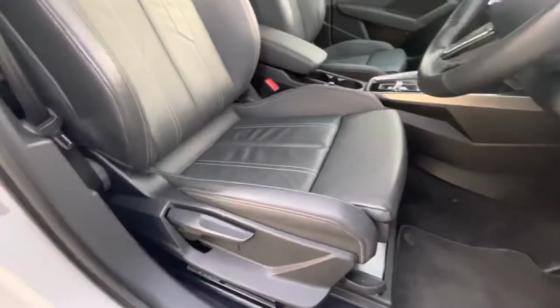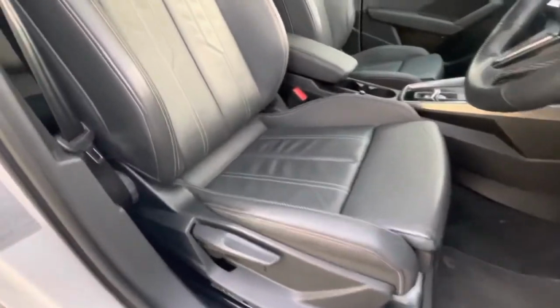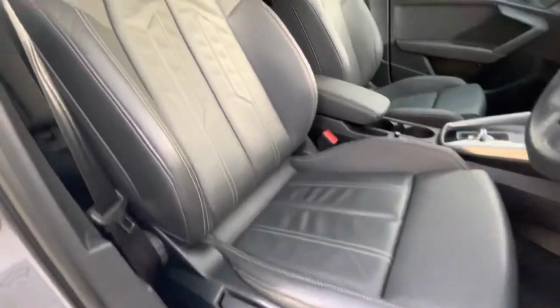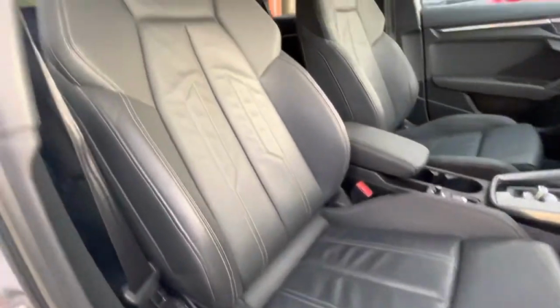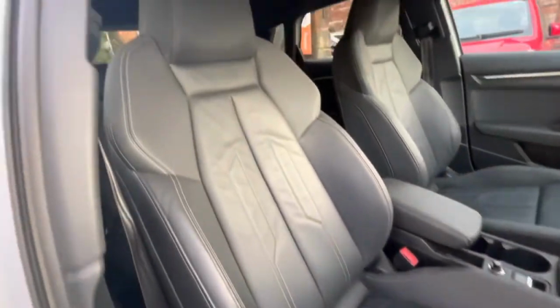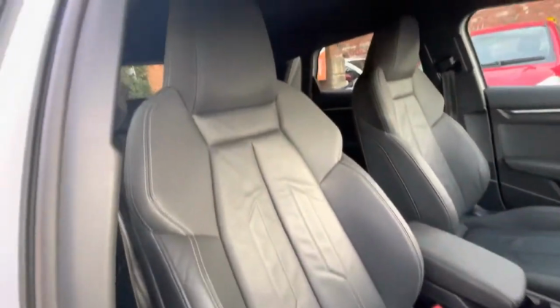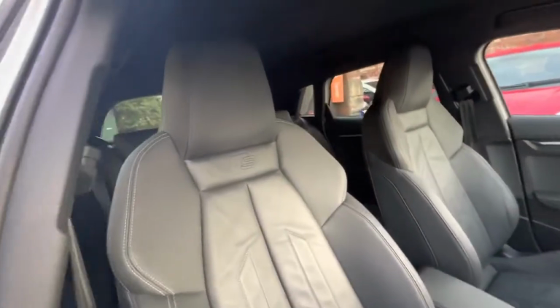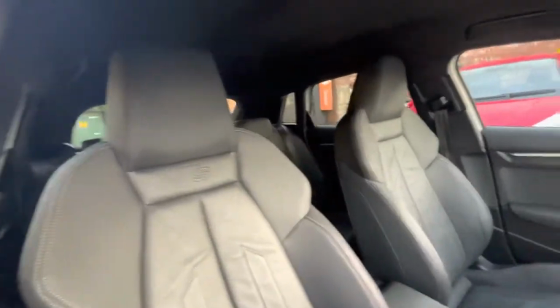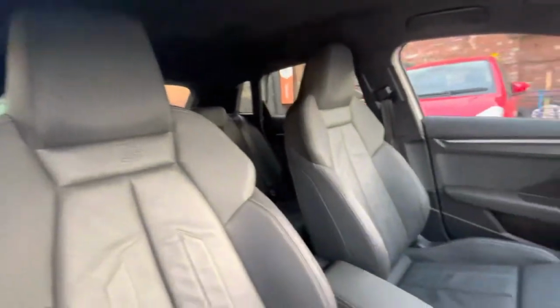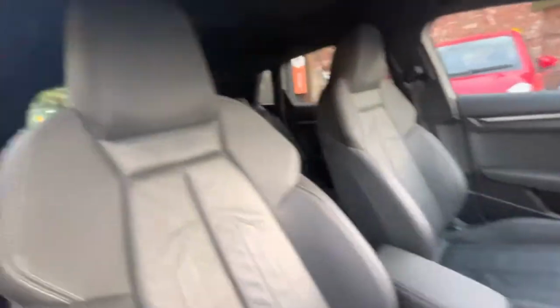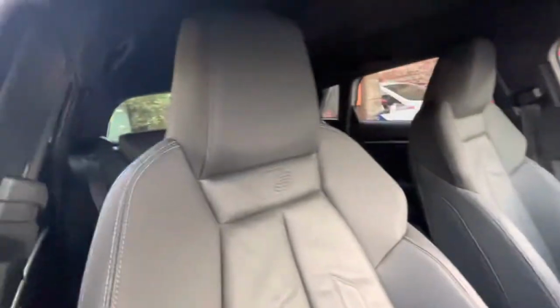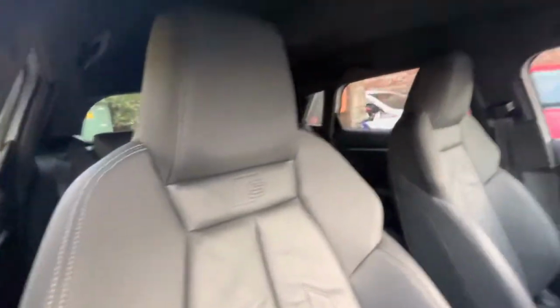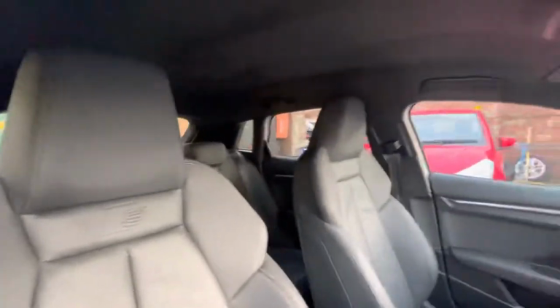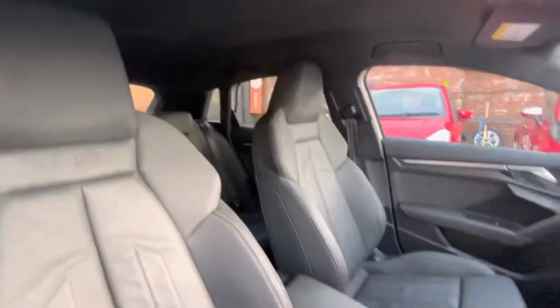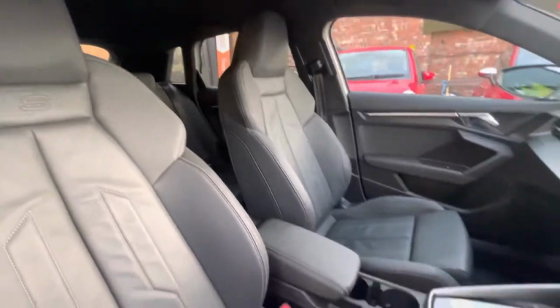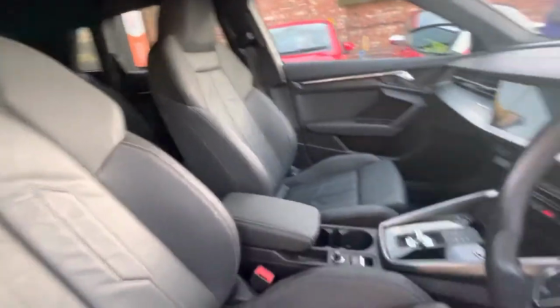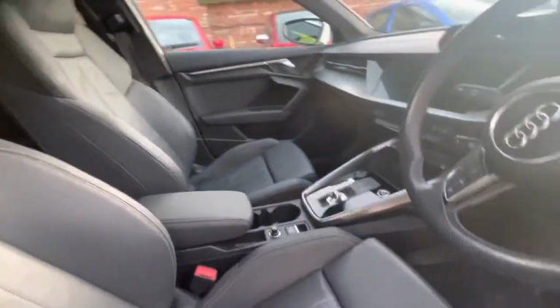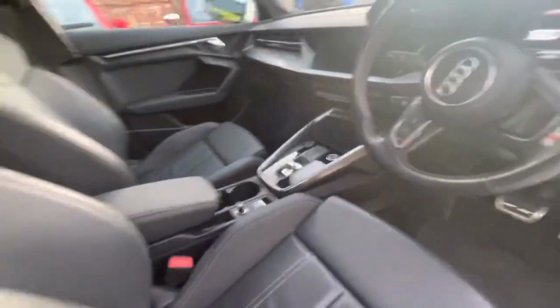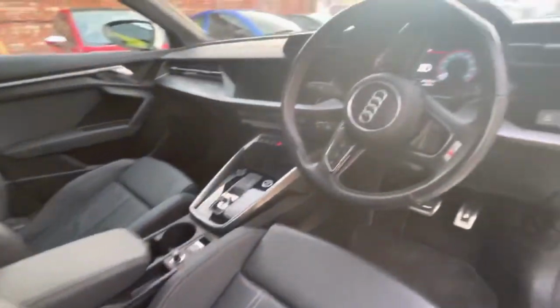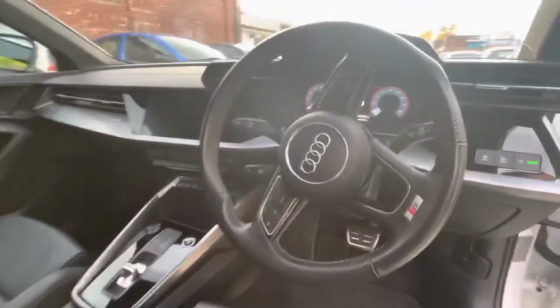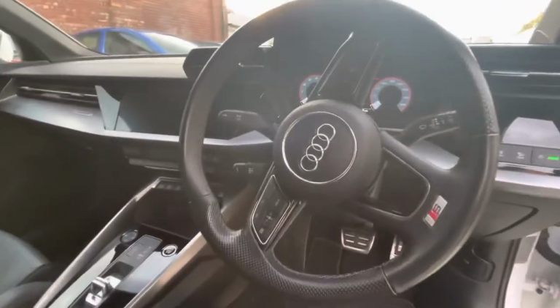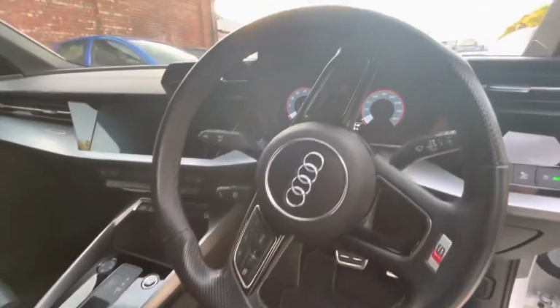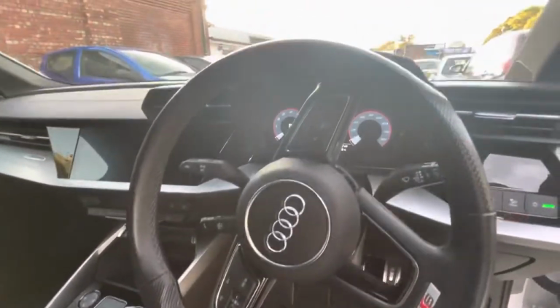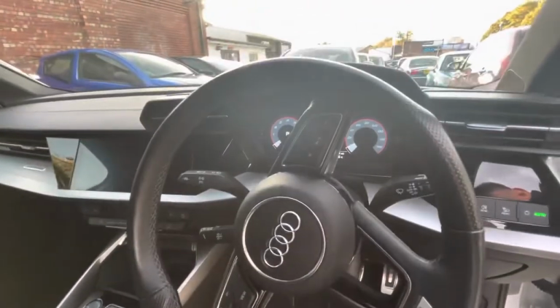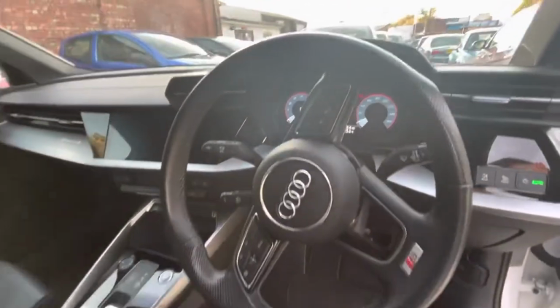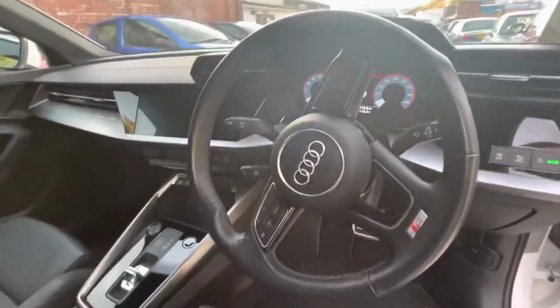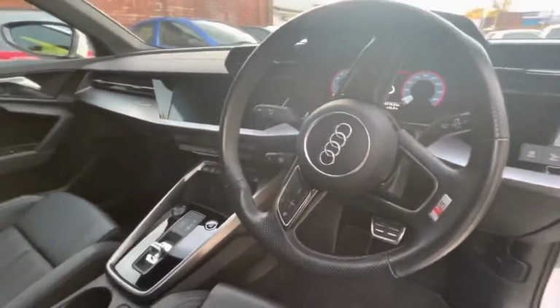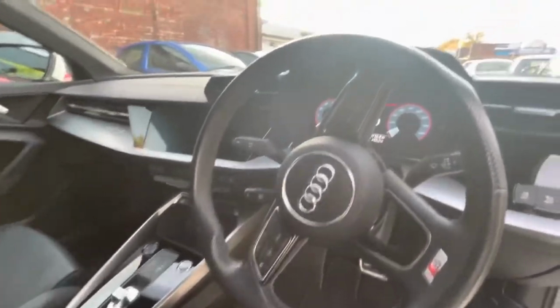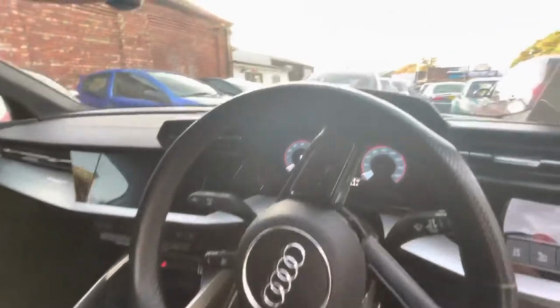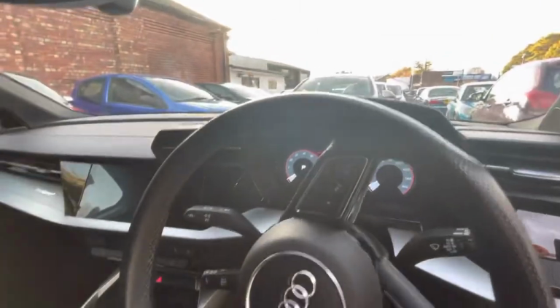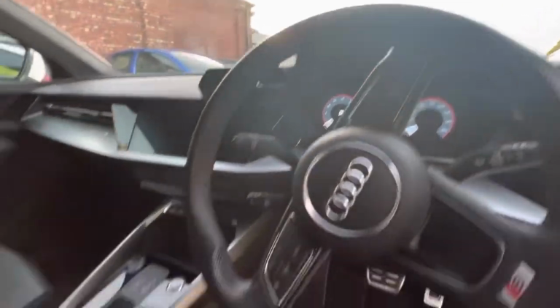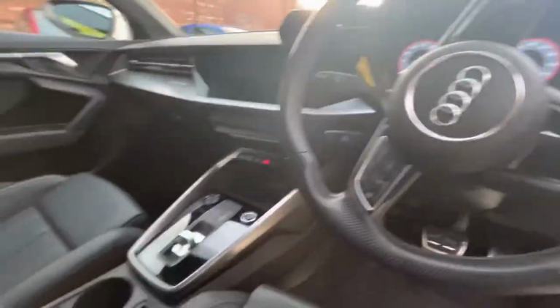Got that nice S-line interior. Really beautiful interior on this car. S-line logos on the sport seats there — a lovely, sporty interior.